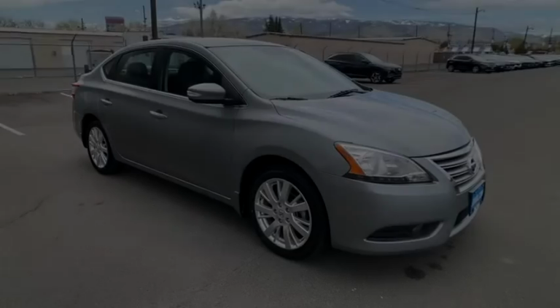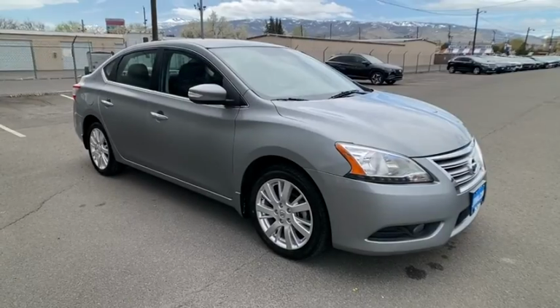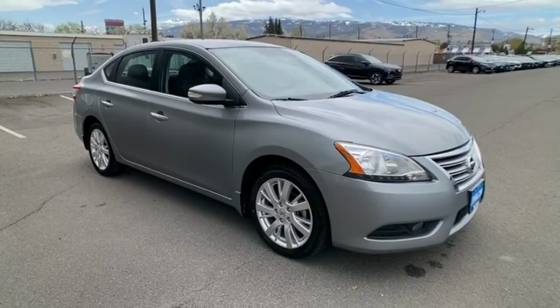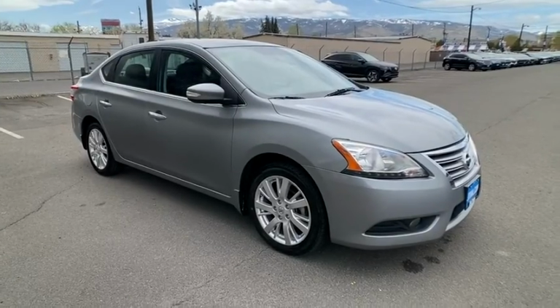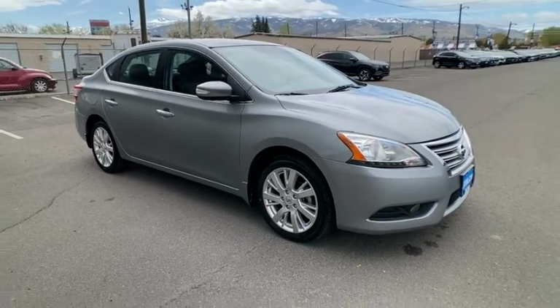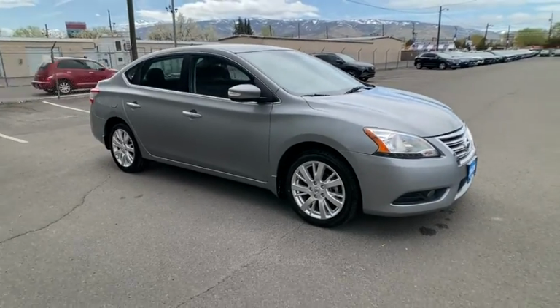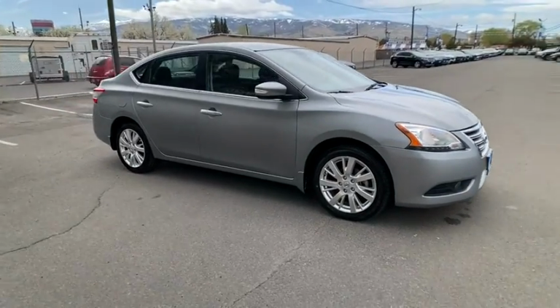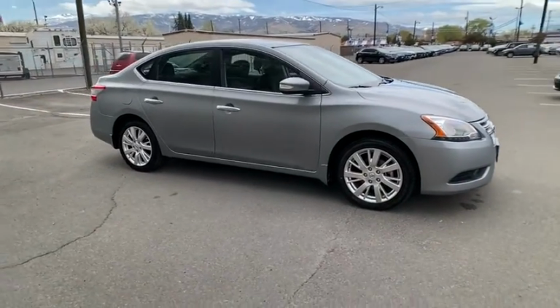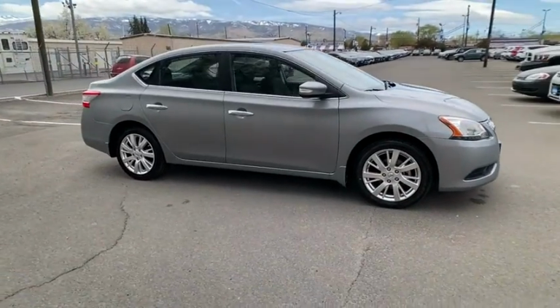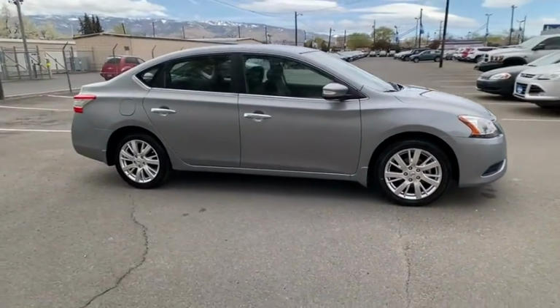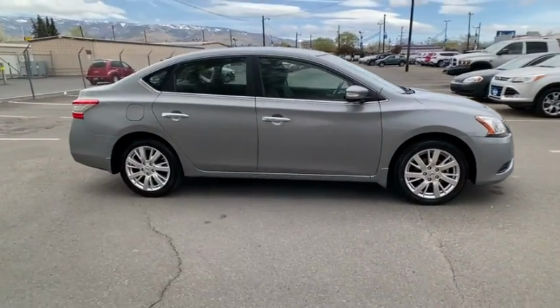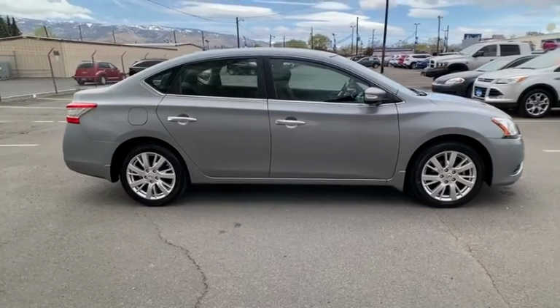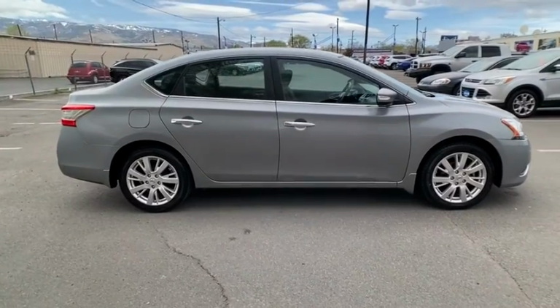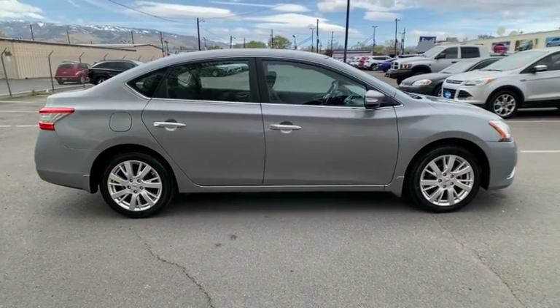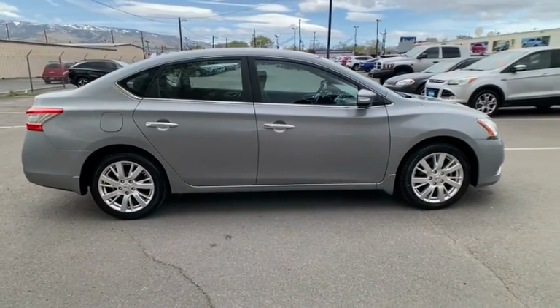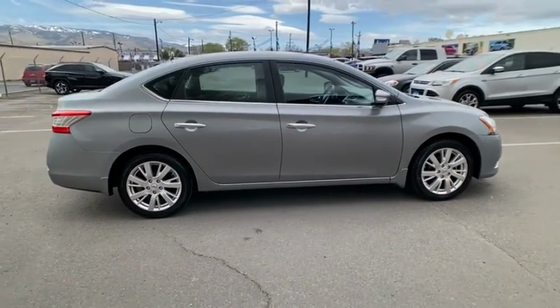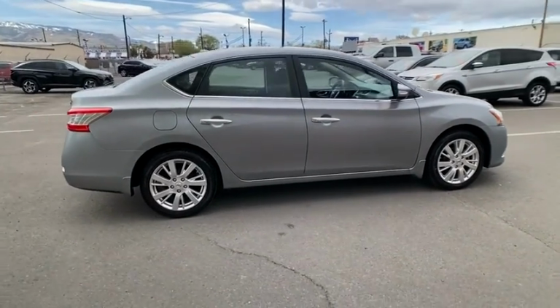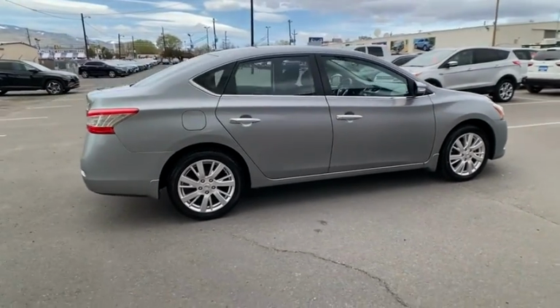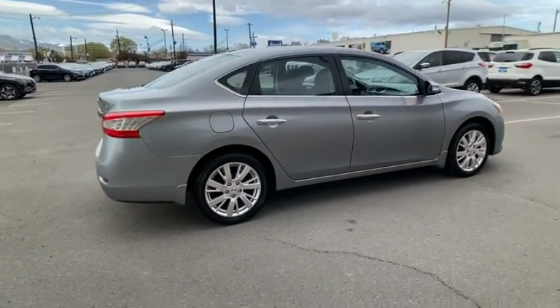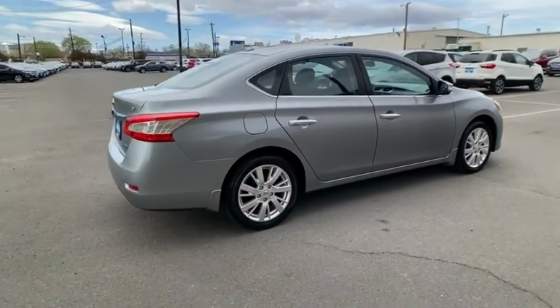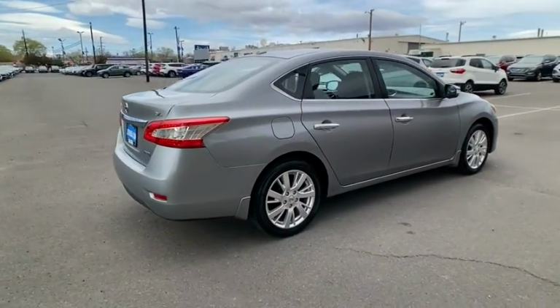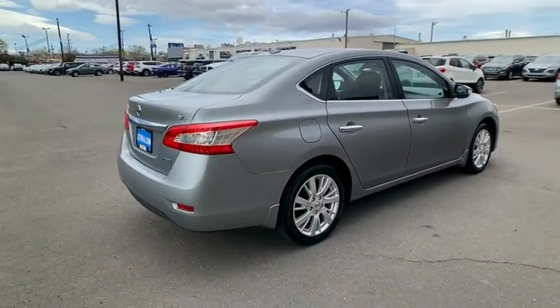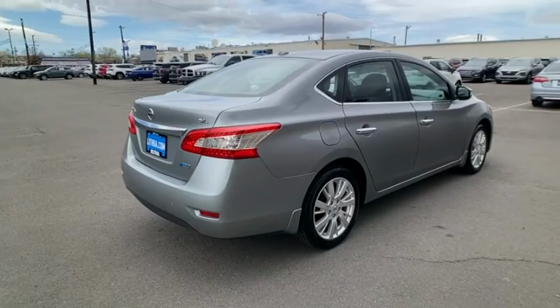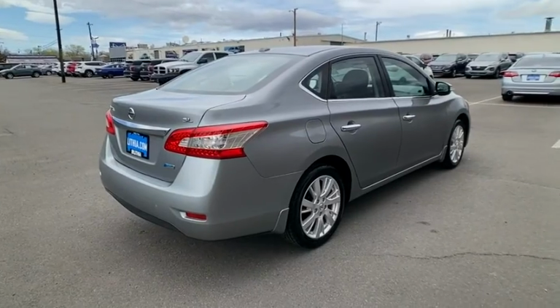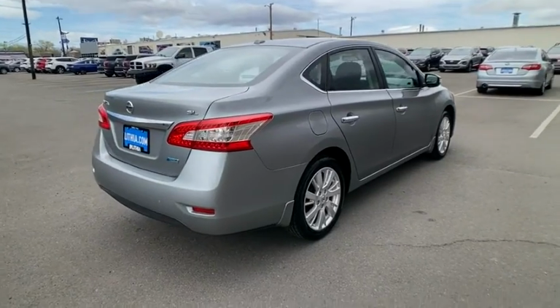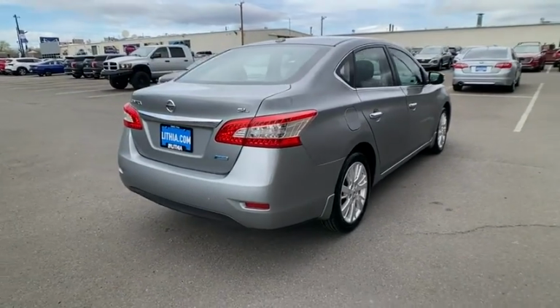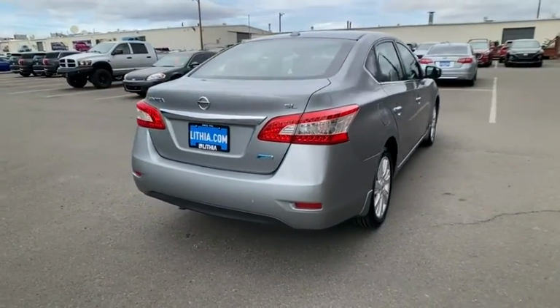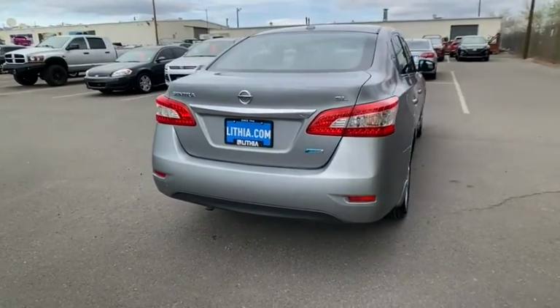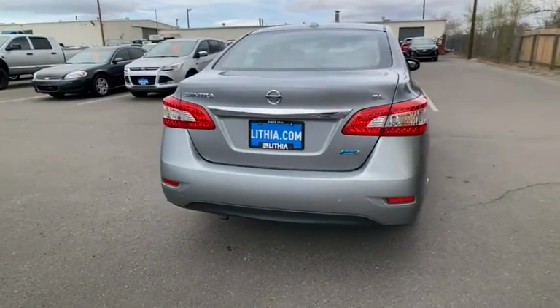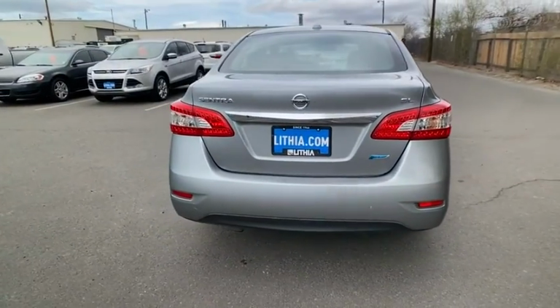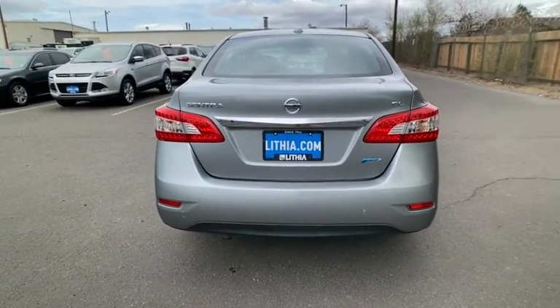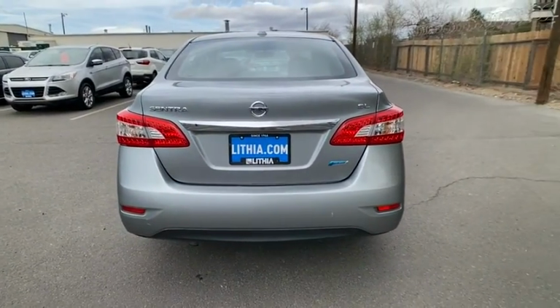Looking for the right vehicle? Check out the 2014 Nissan Sentra. With its spacious and versatile interior and stellar fuel efficiency, the Nissan Sentra is the obvious choice for anyone who wants to enjoy a stylish and comfortable ride.